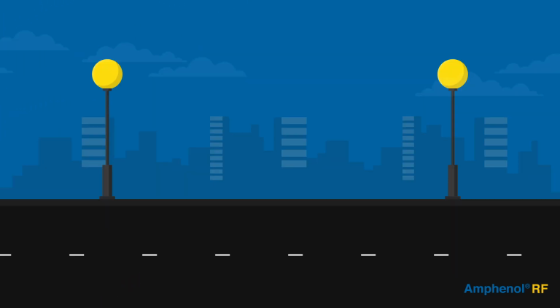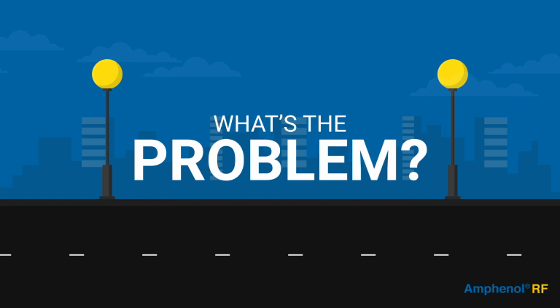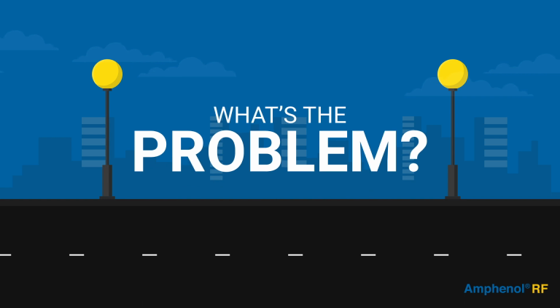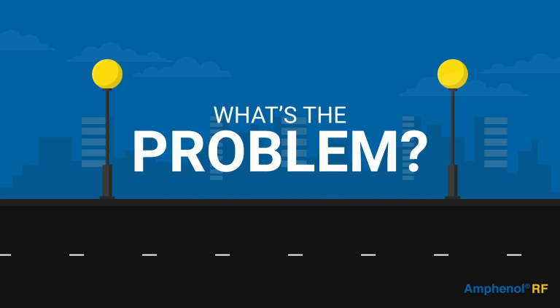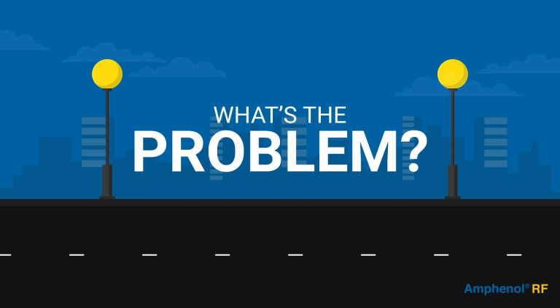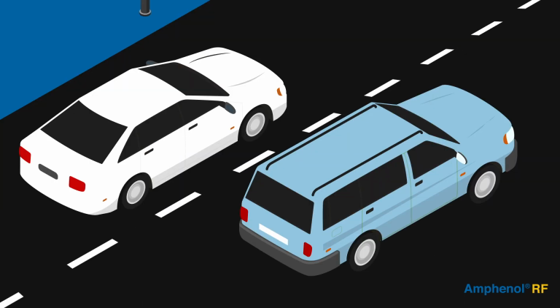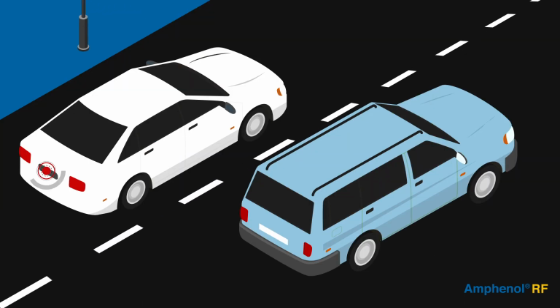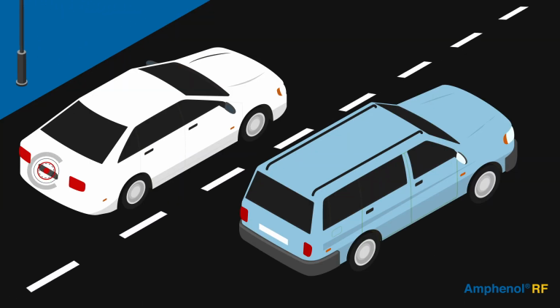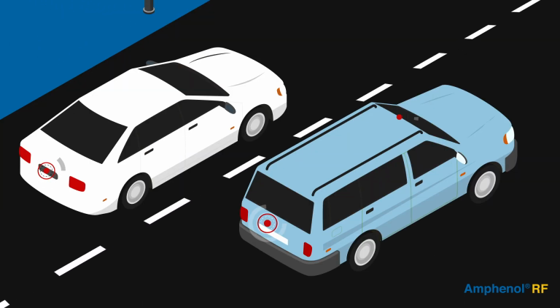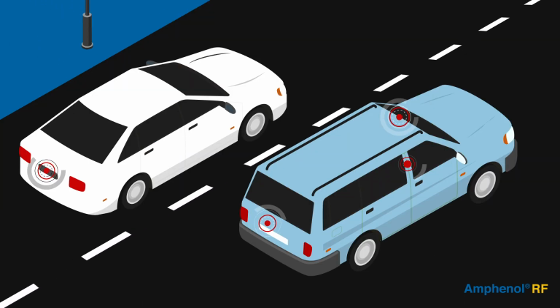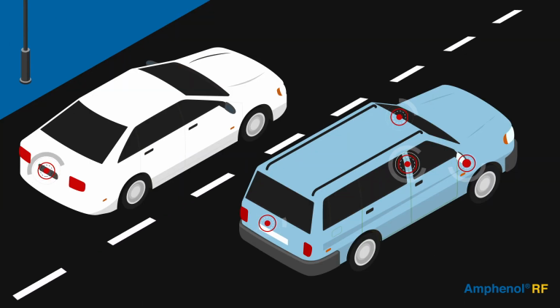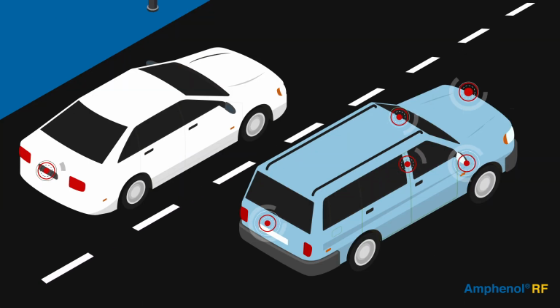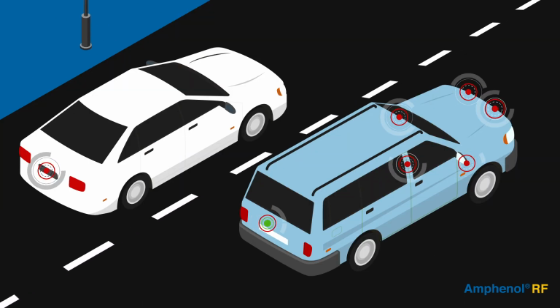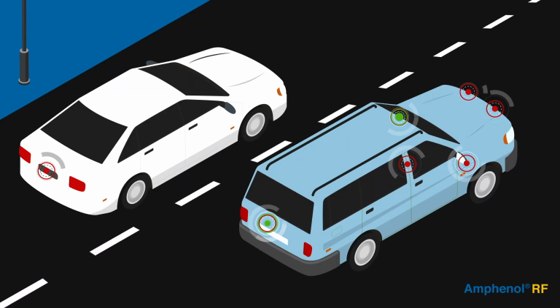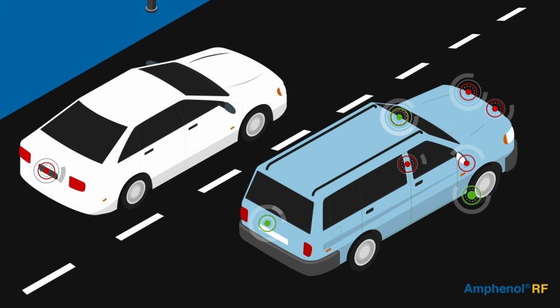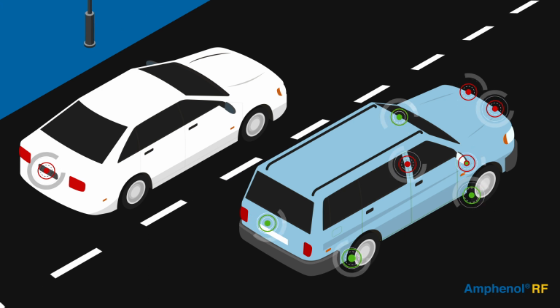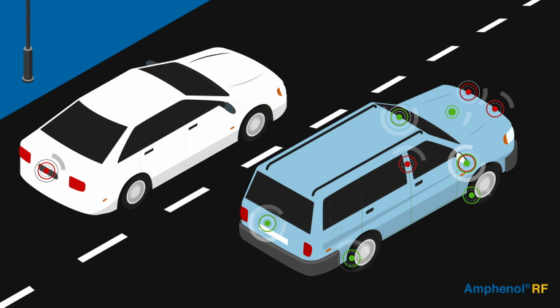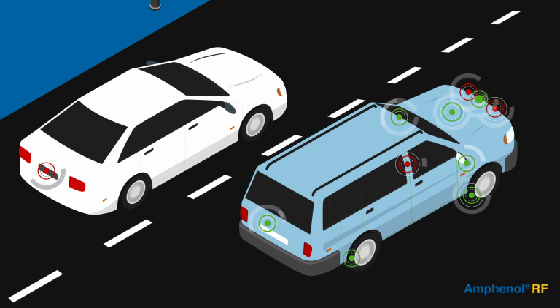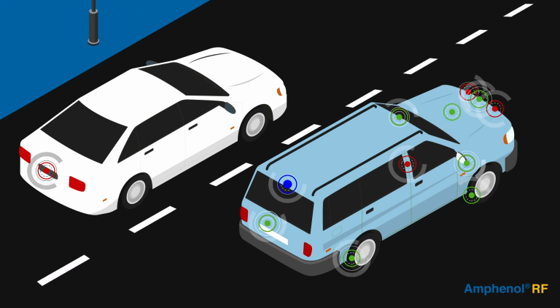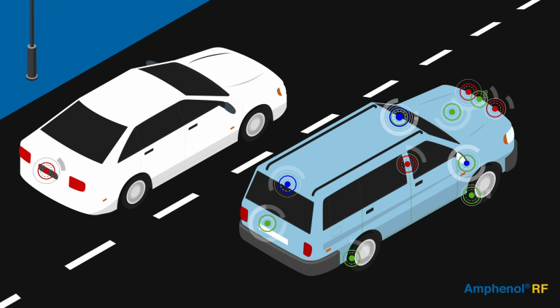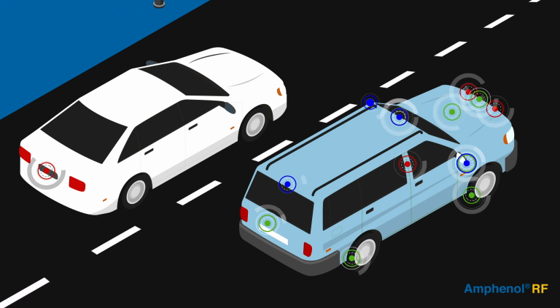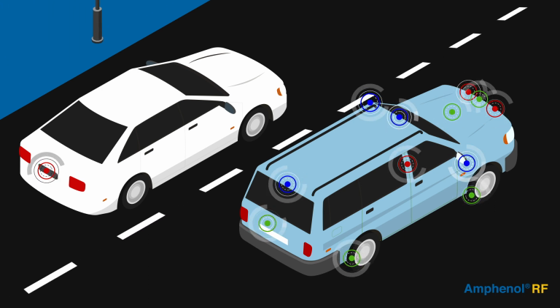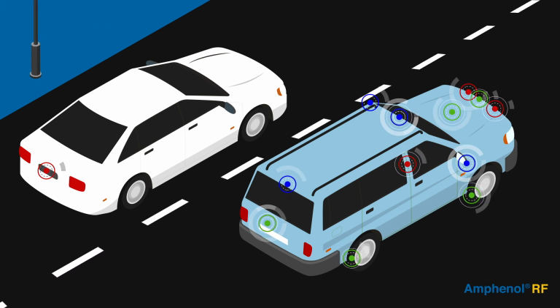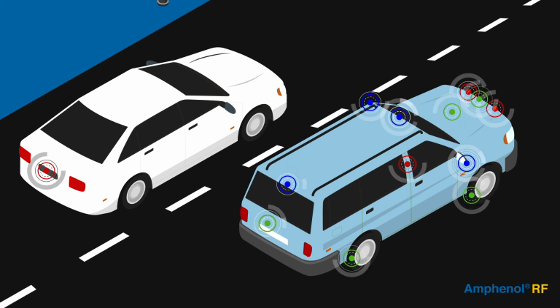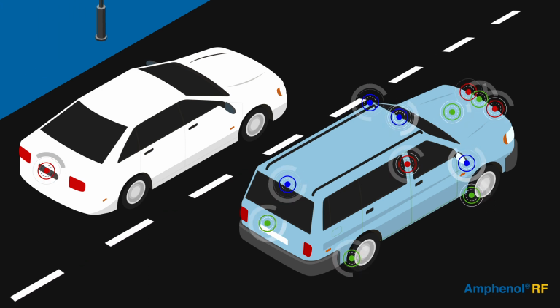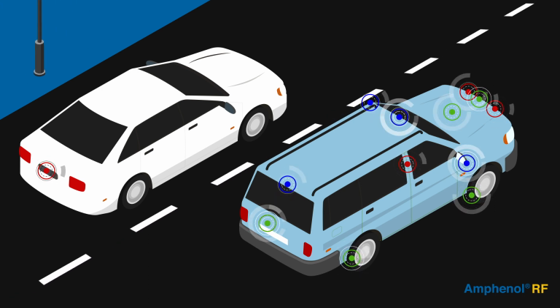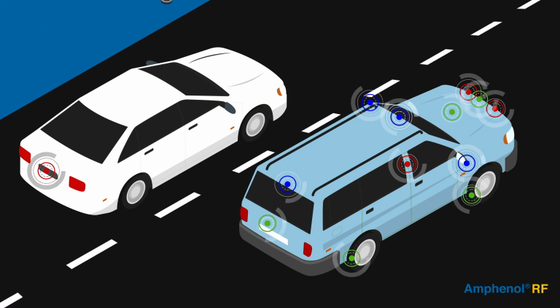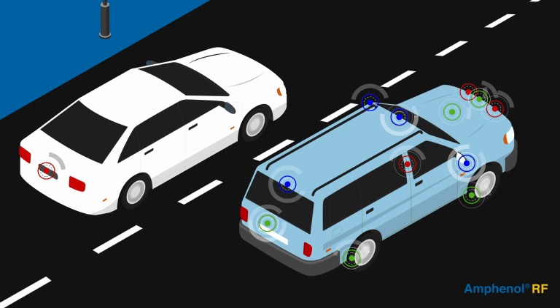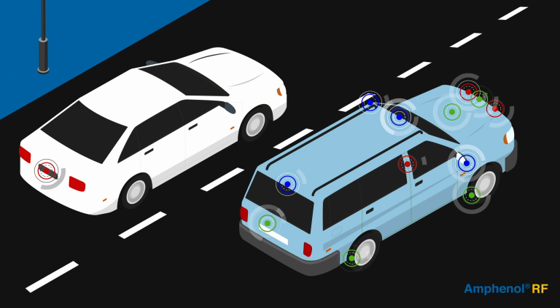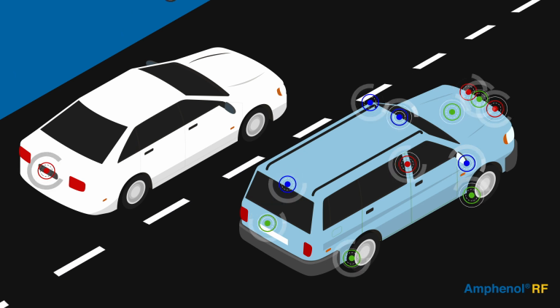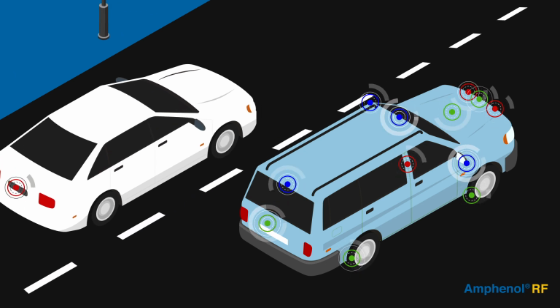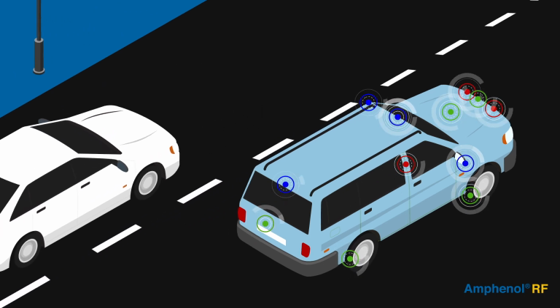So what's the problem? There has been a dramatic increase in the number of devices that collect and transmit data within vehicles, driving the need for higher bandwidth requirements and higher density RF interconnect.